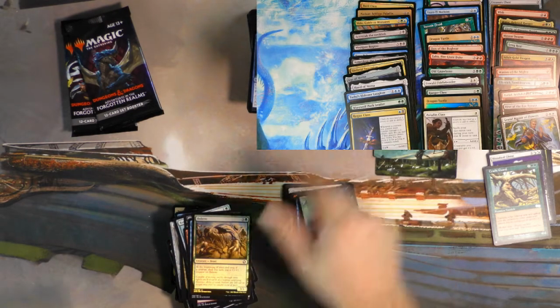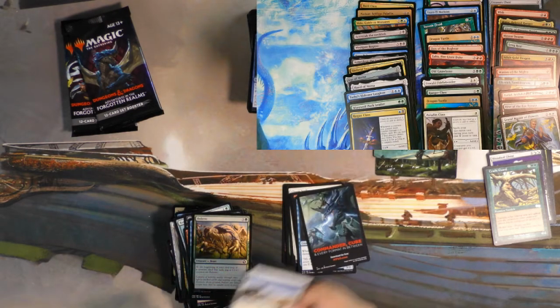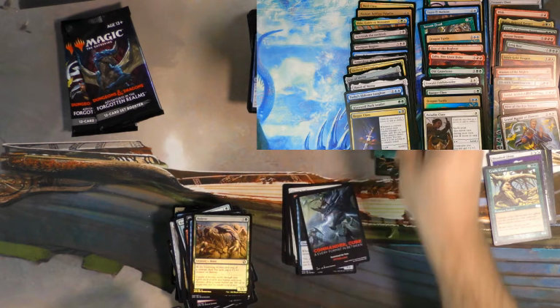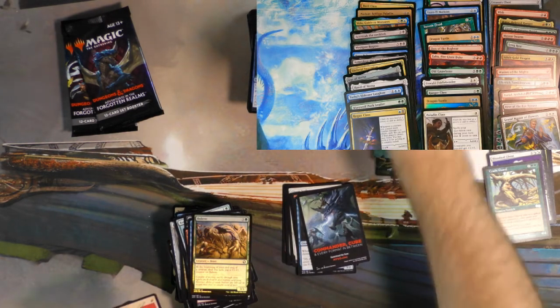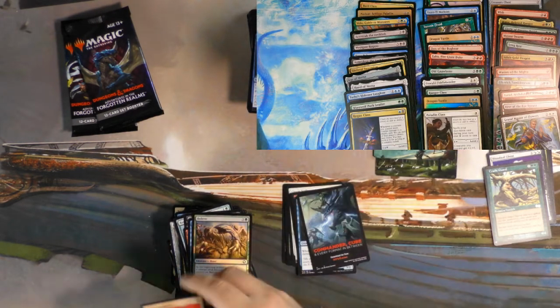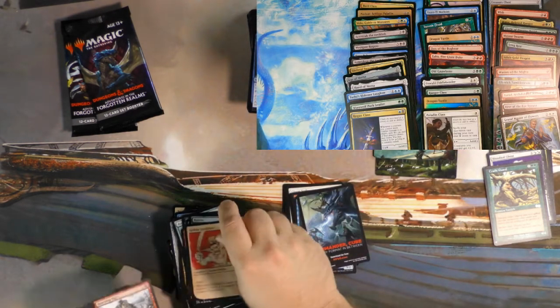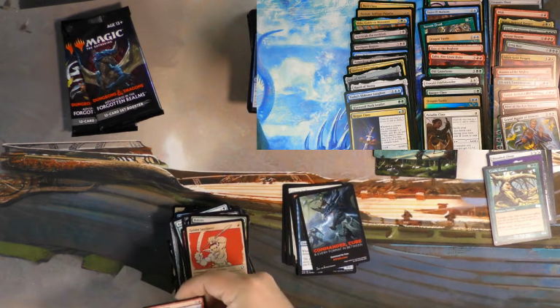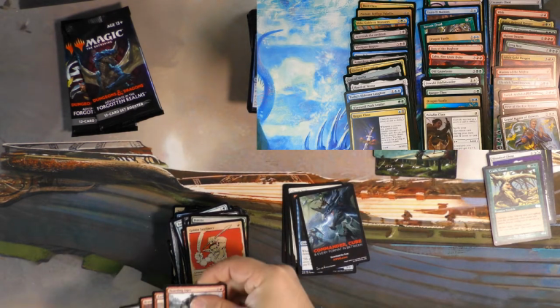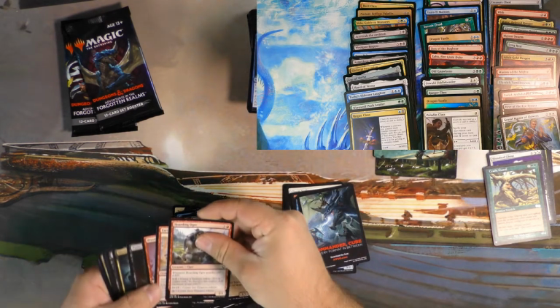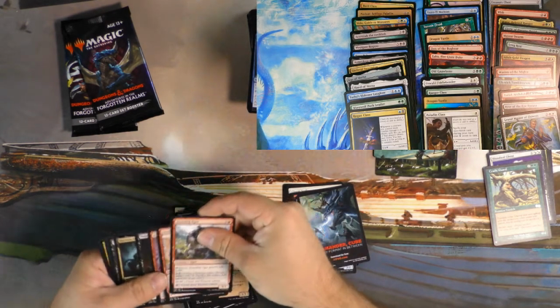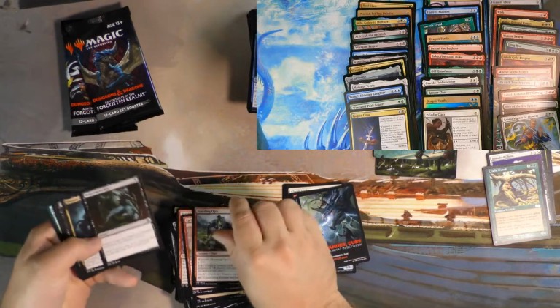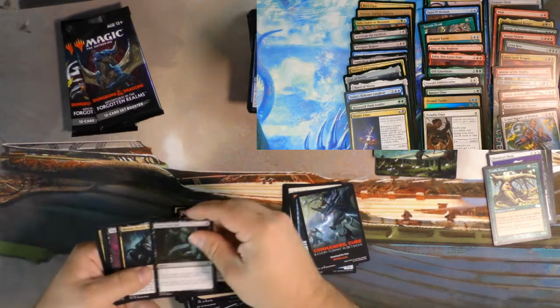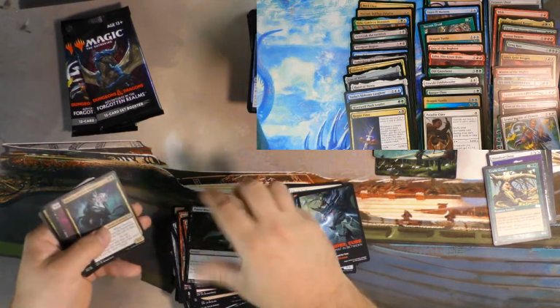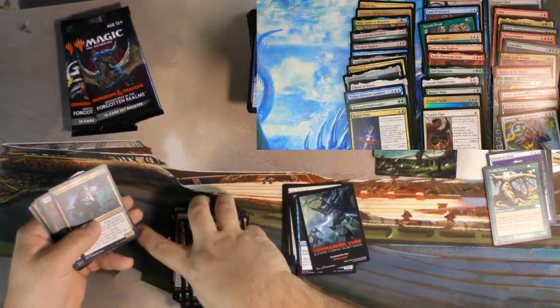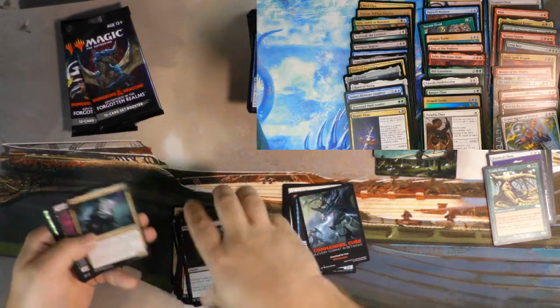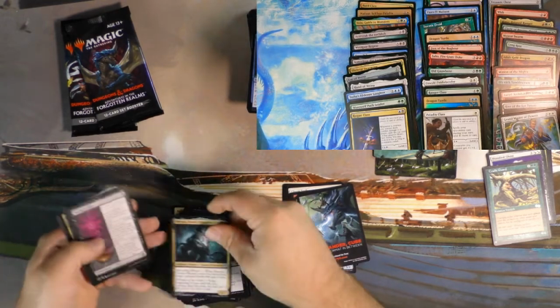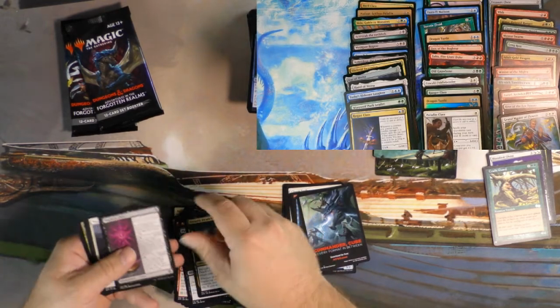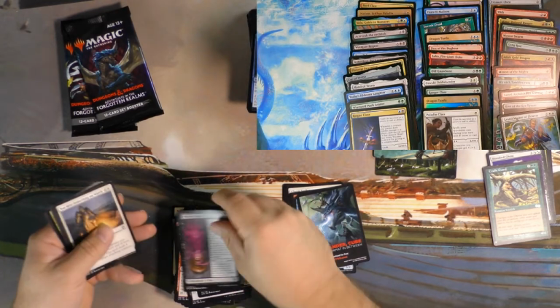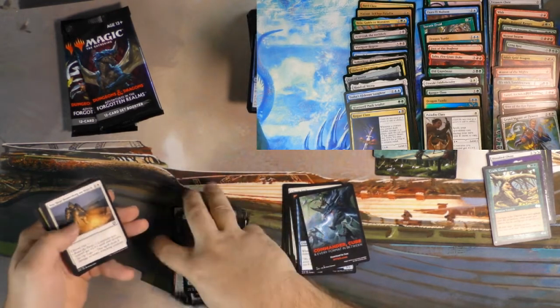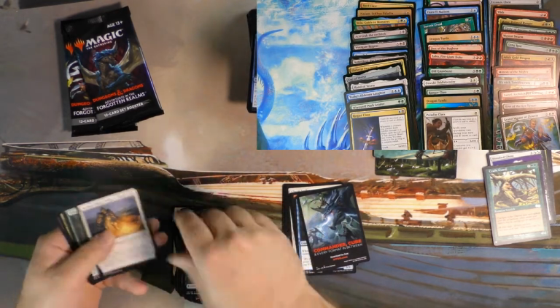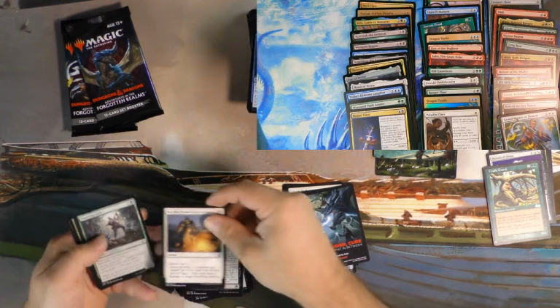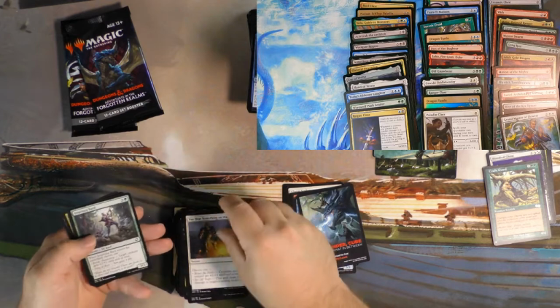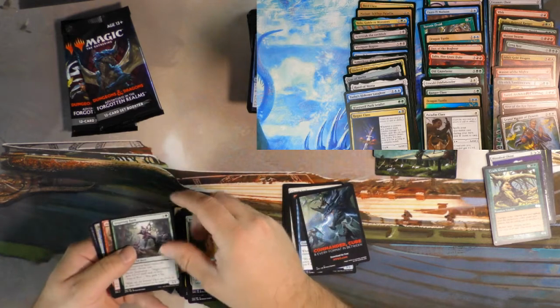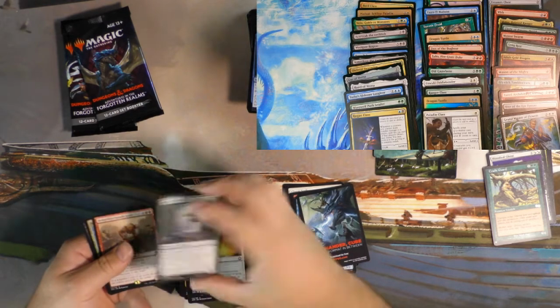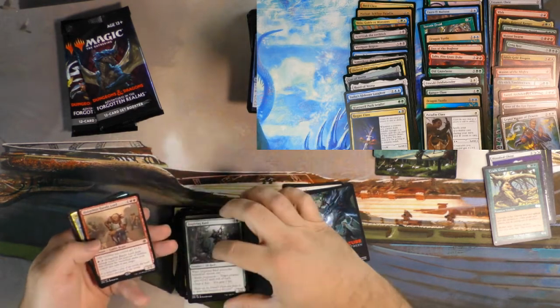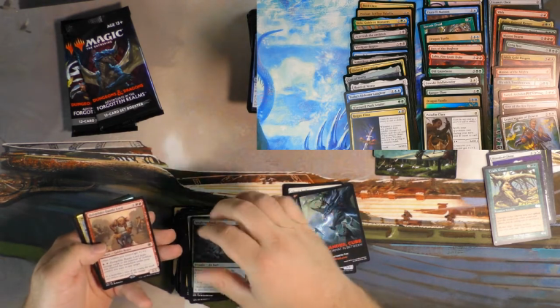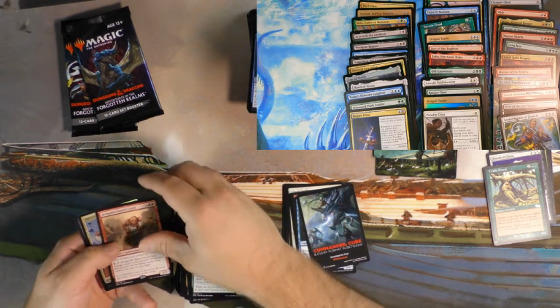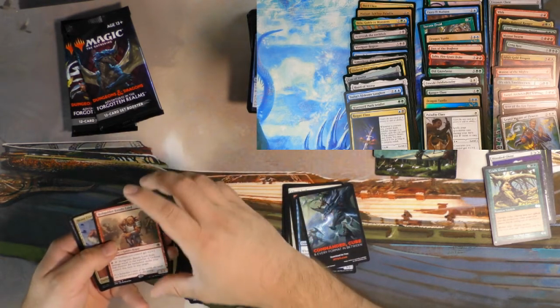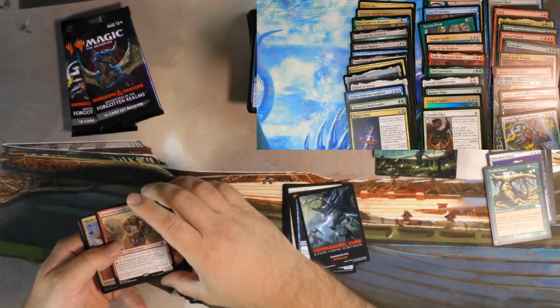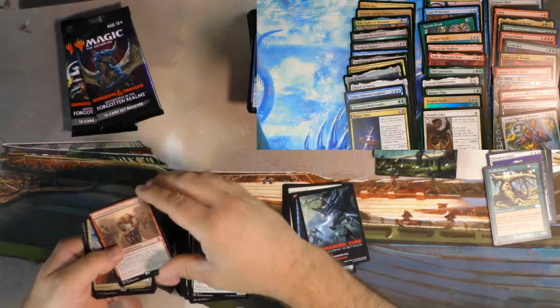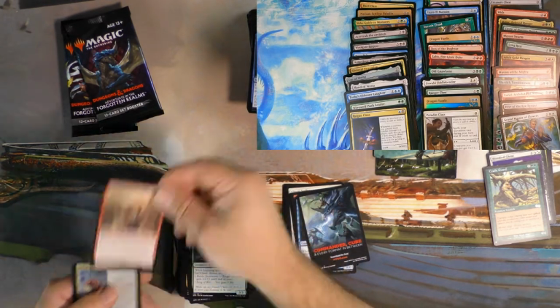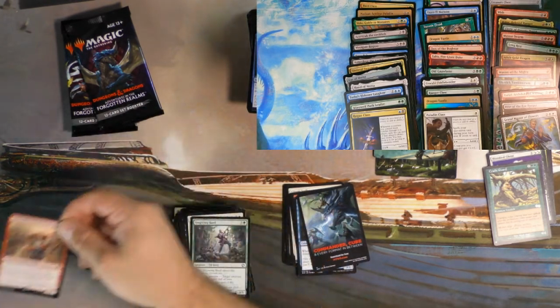Does that mean there's a Tiamat in the pack? Highly unlikely. Power Word Kill, Warlock Class — fun card. Inspiring Bard. Hobgoblin Bandit Lord — fun.